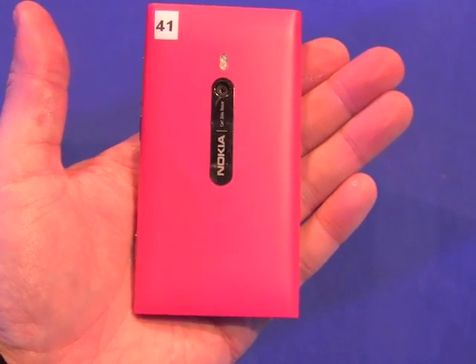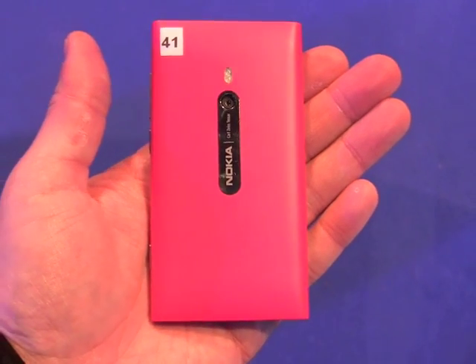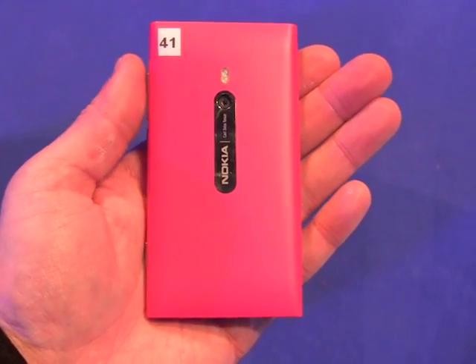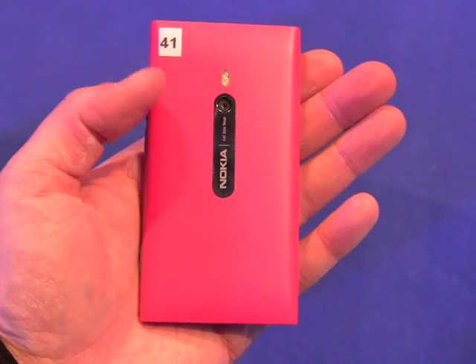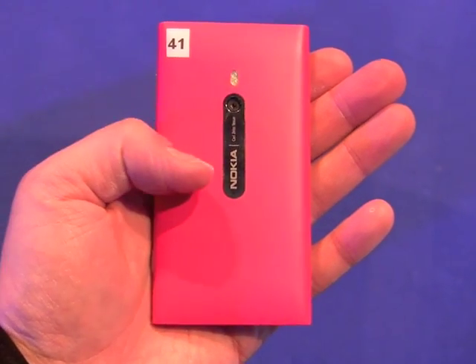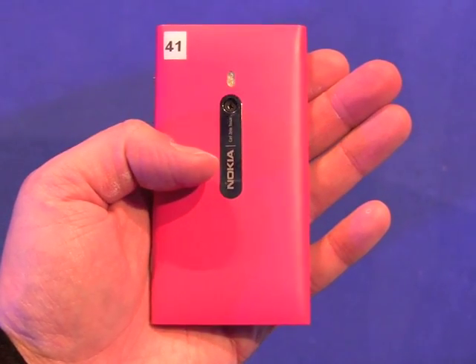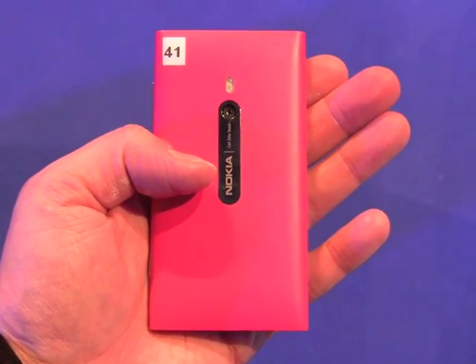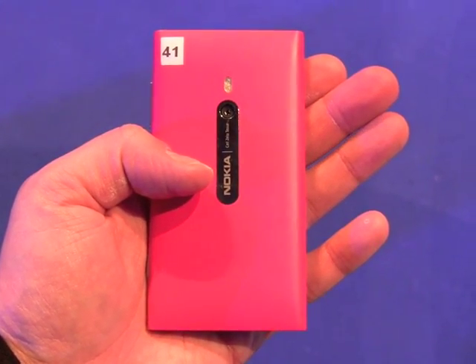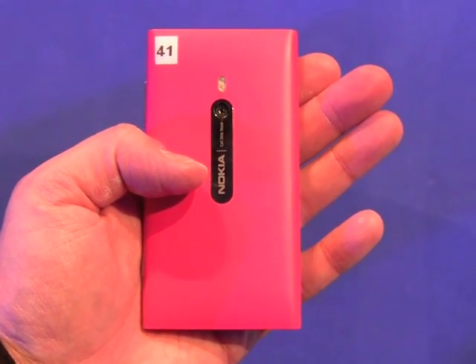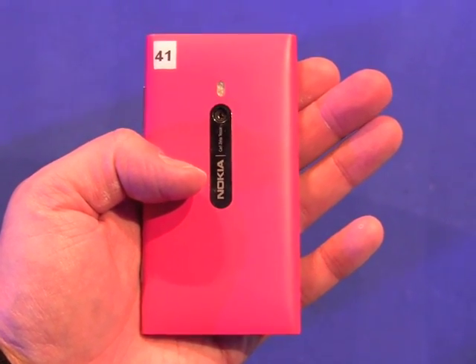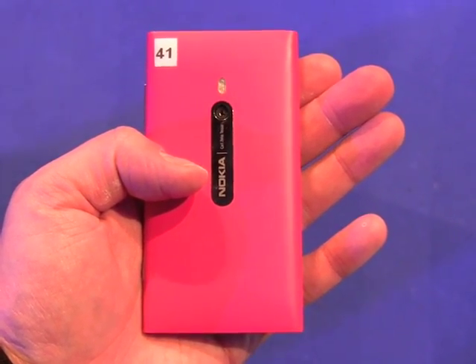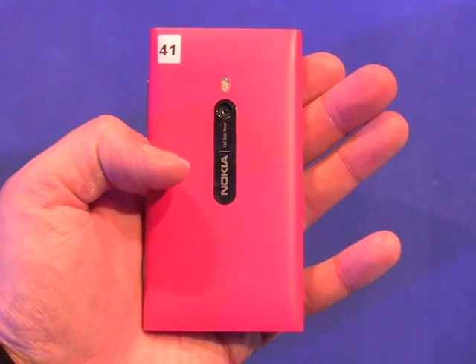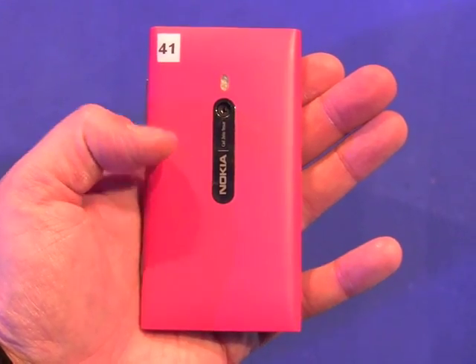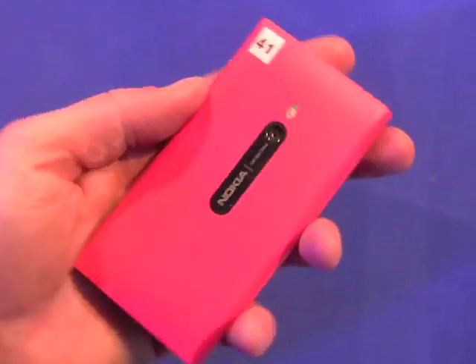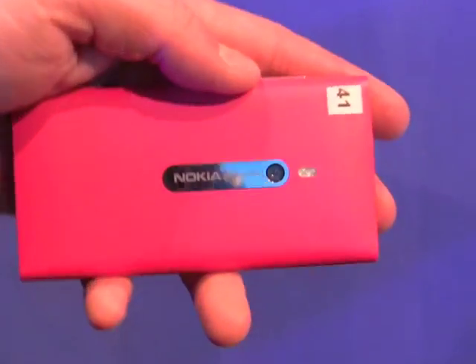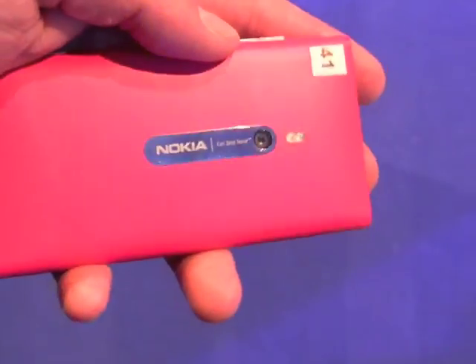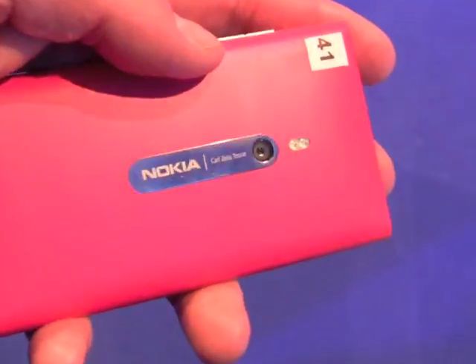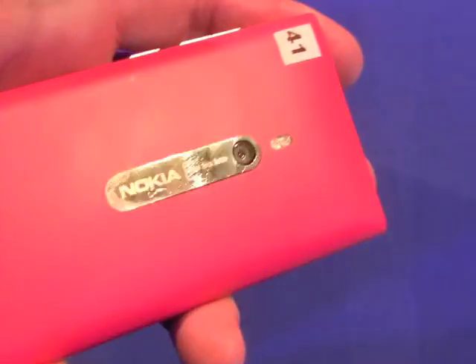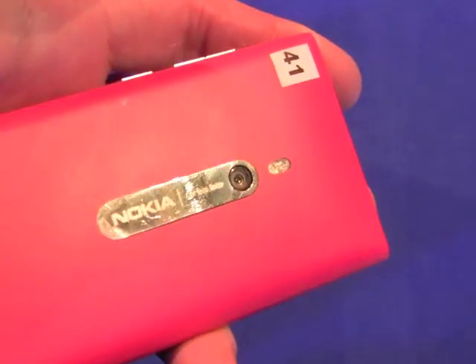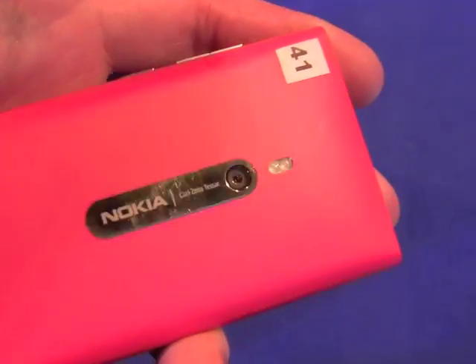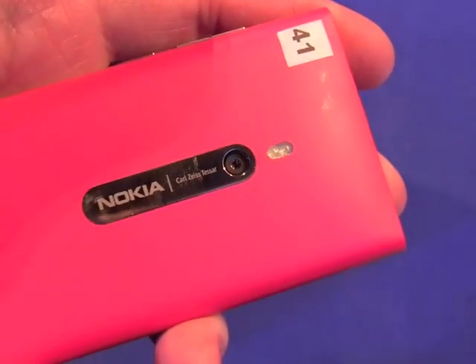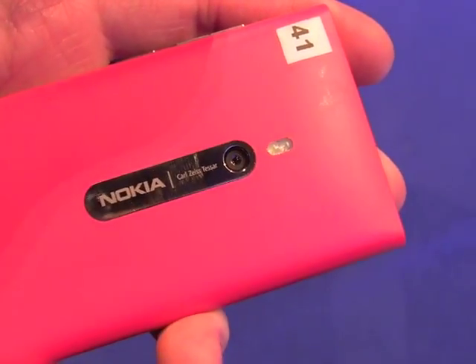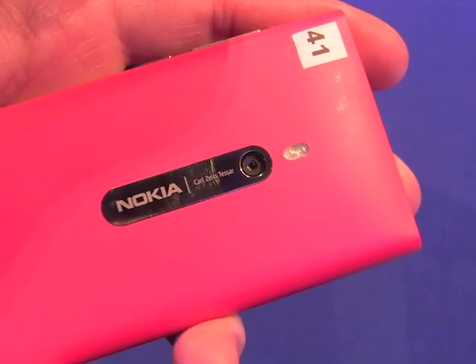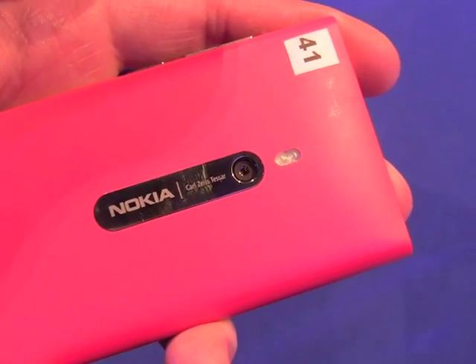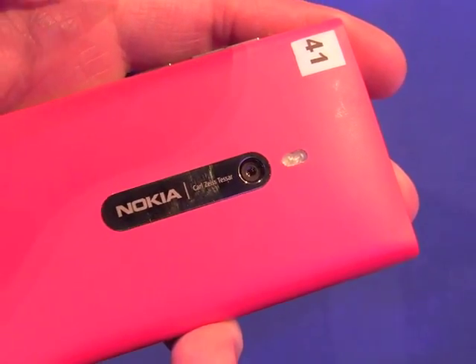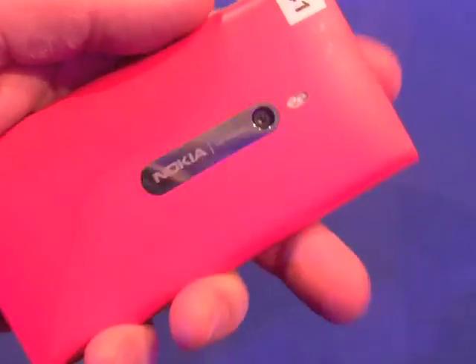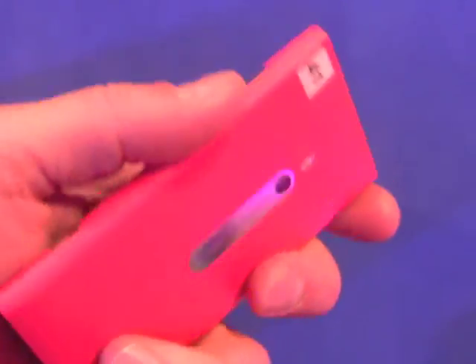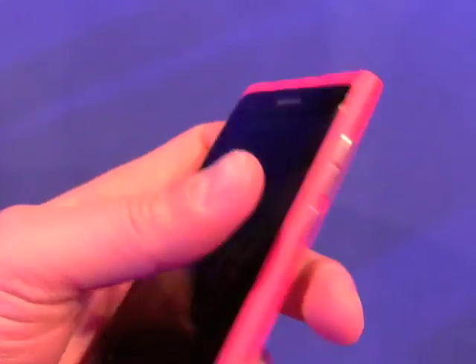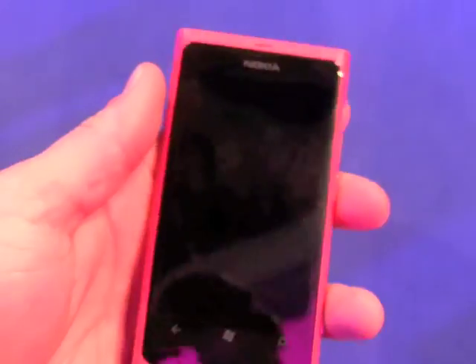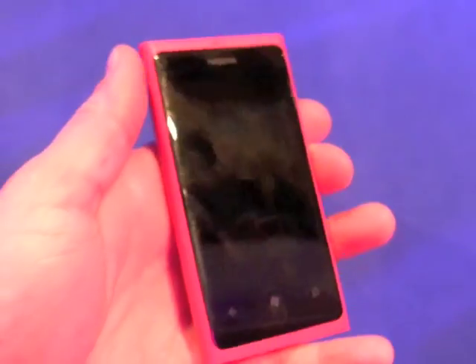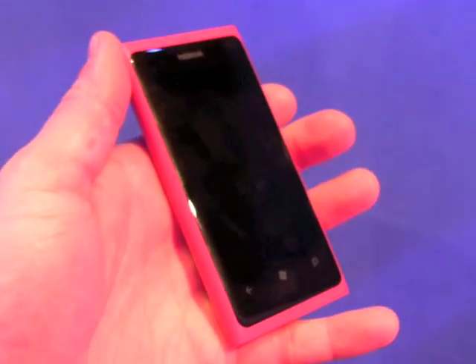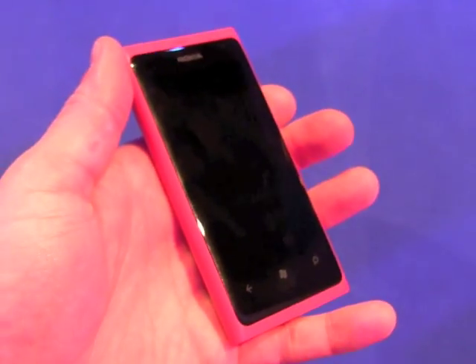On the back you can see the camera module, which is an 8 megapixel camera with Carl Zeiss optics. It has dual LED flash and auto focus, and captures video at 720p HD.